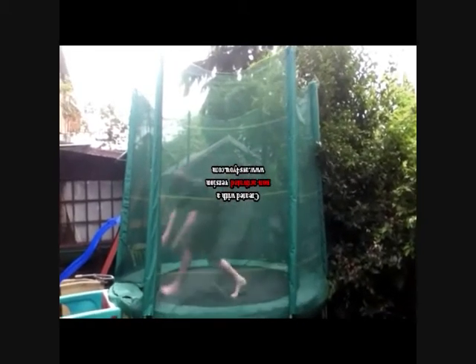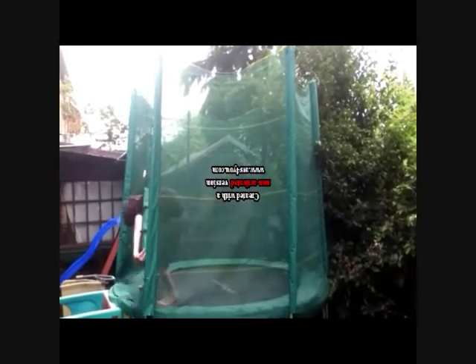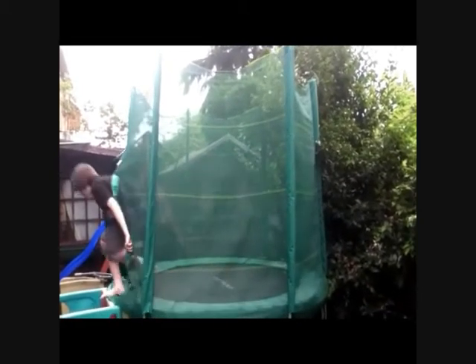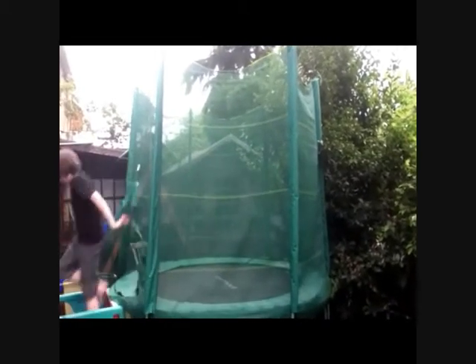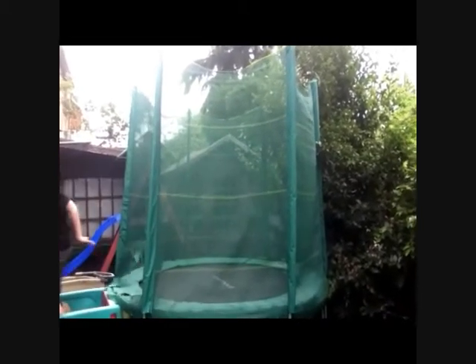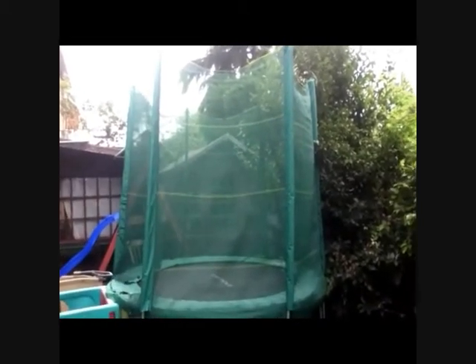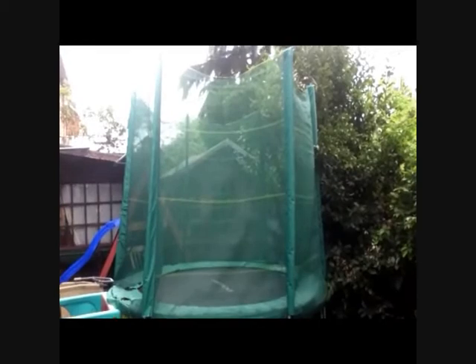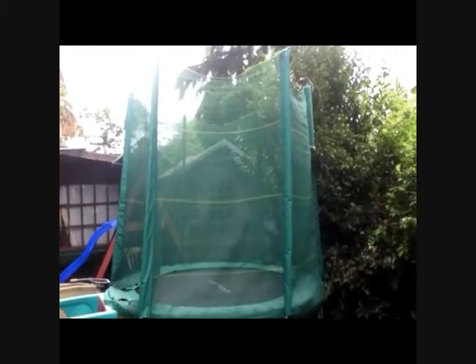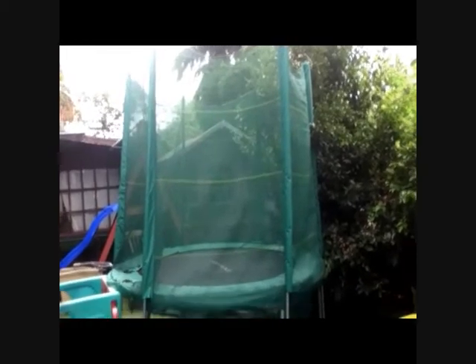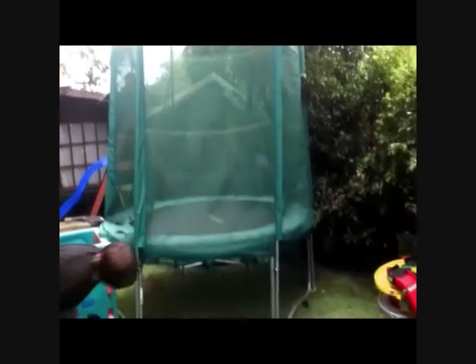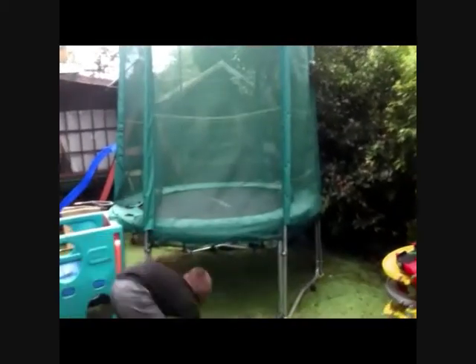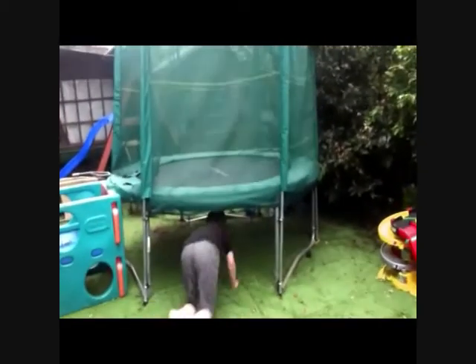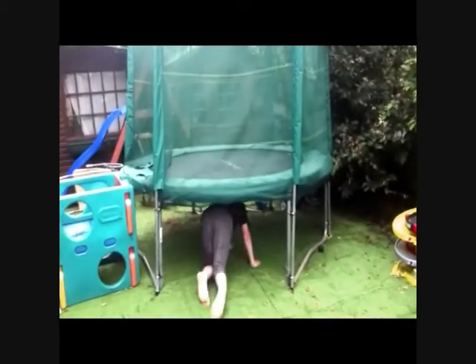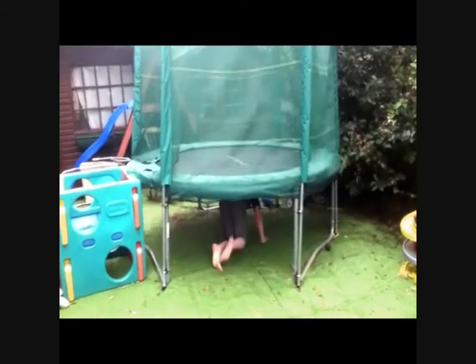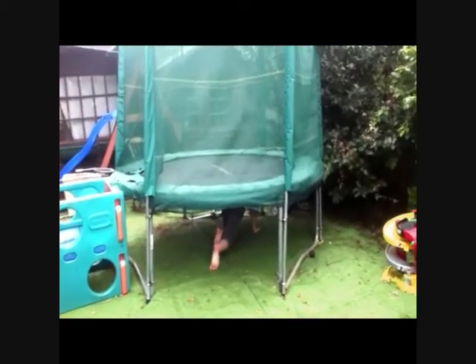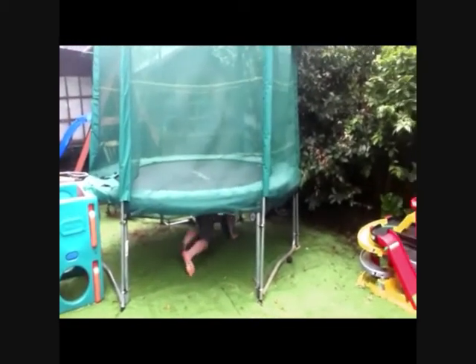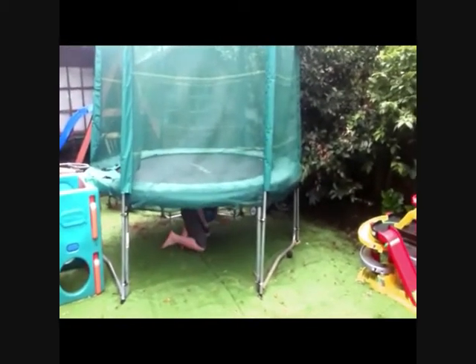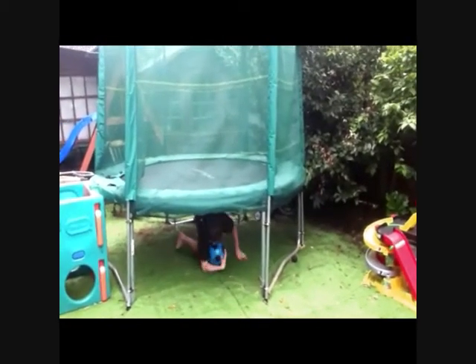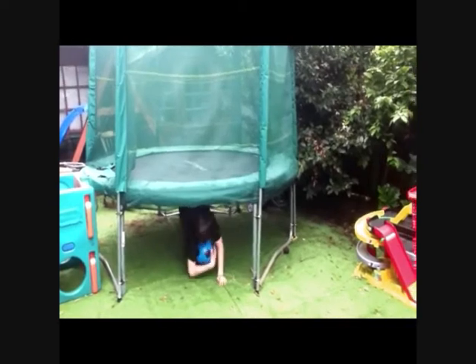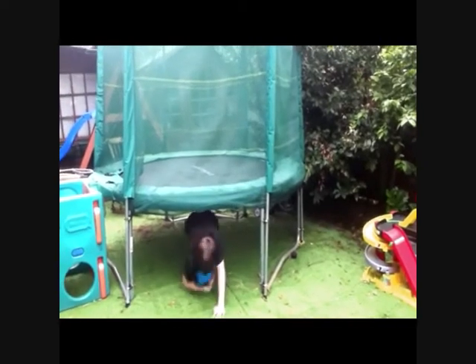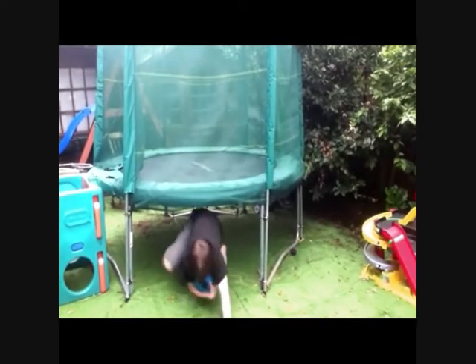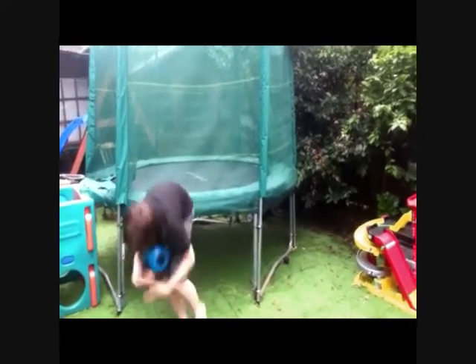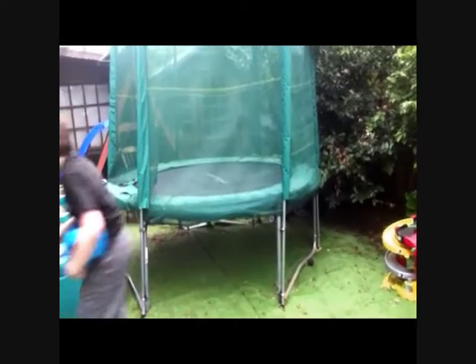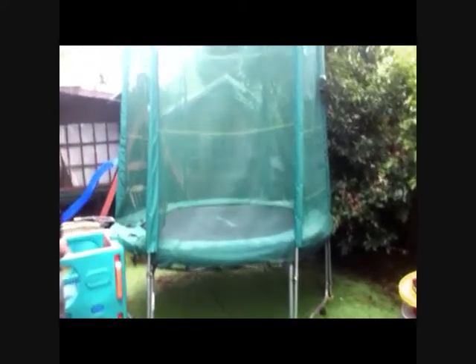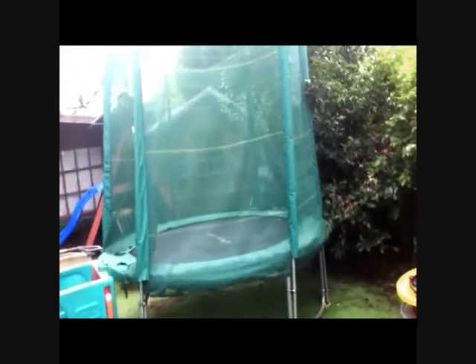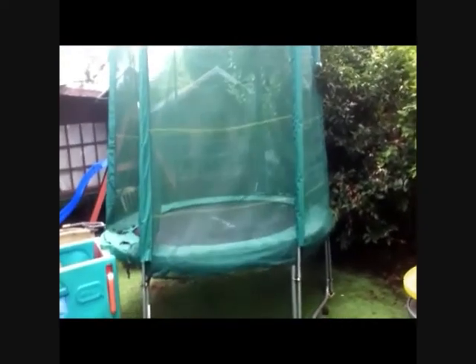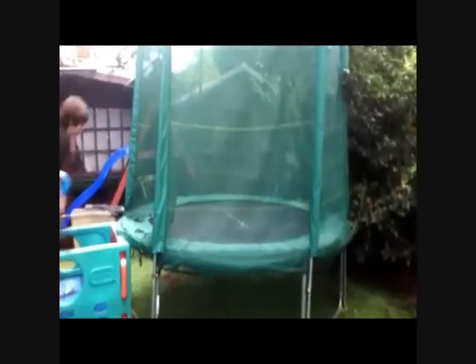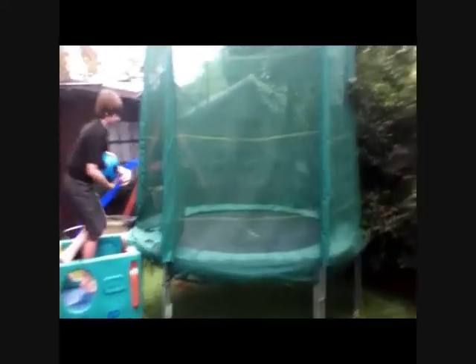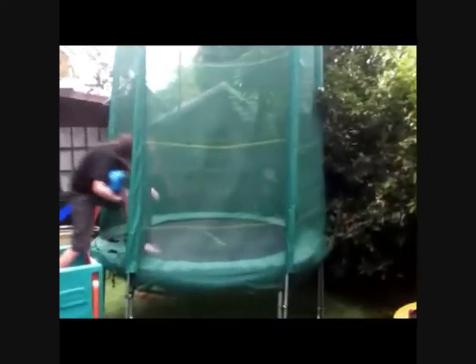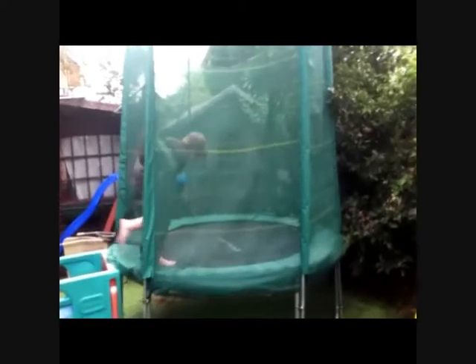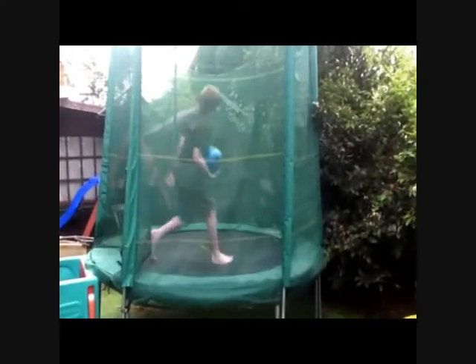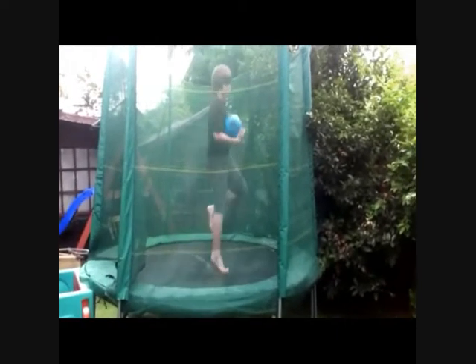Get your ball back. You can pull it under the trampoline. Come back. Then put it all together.